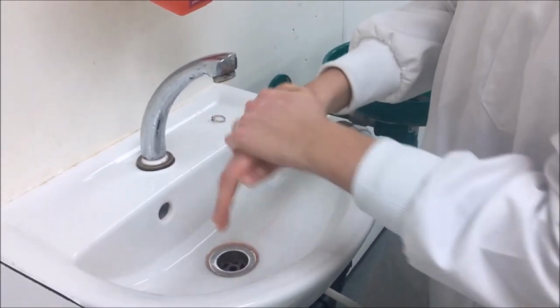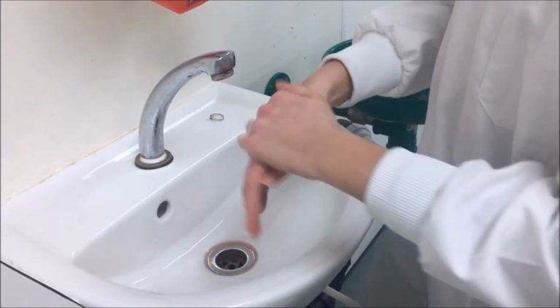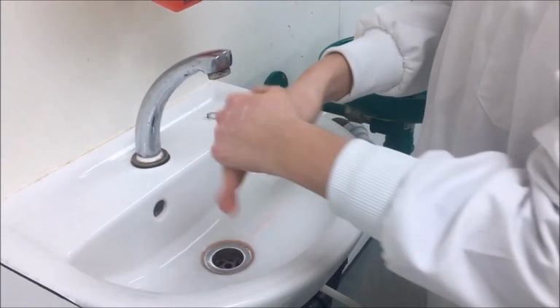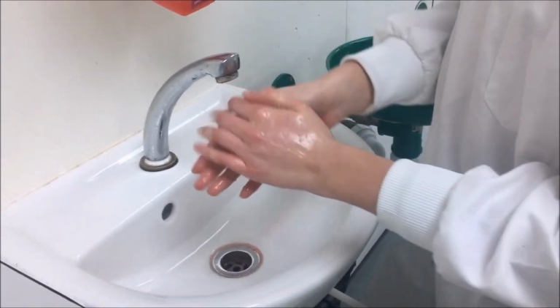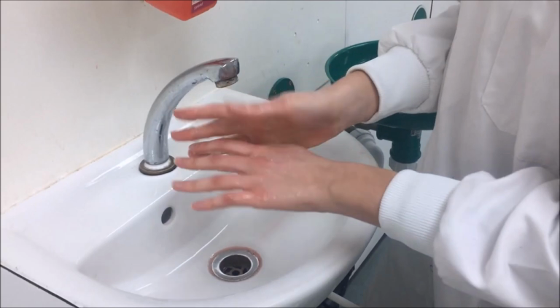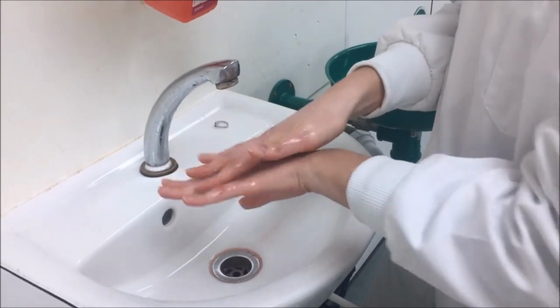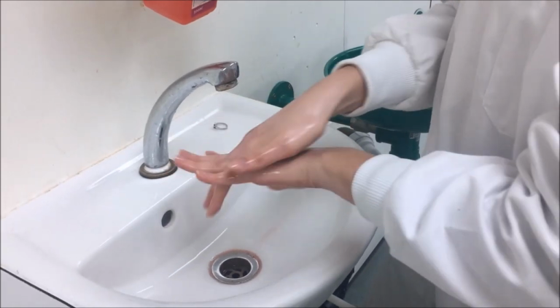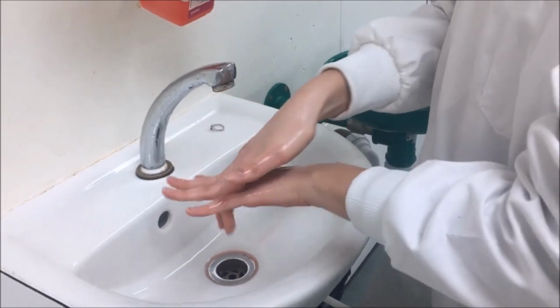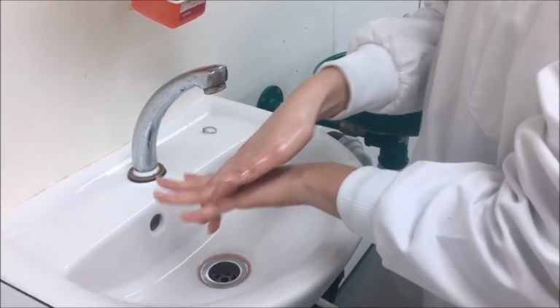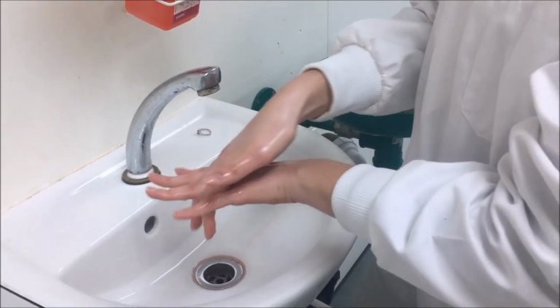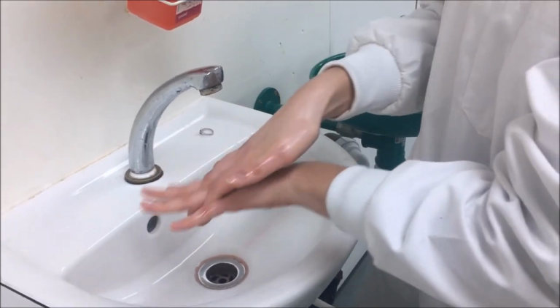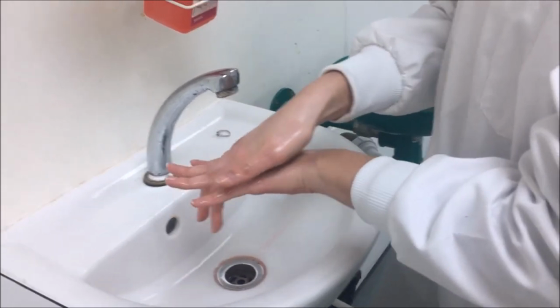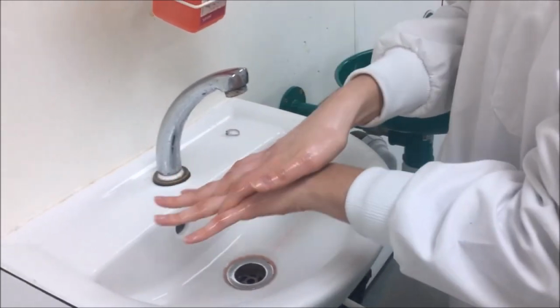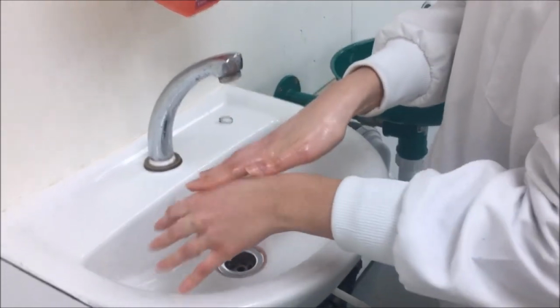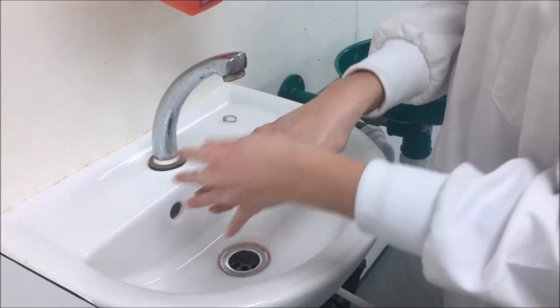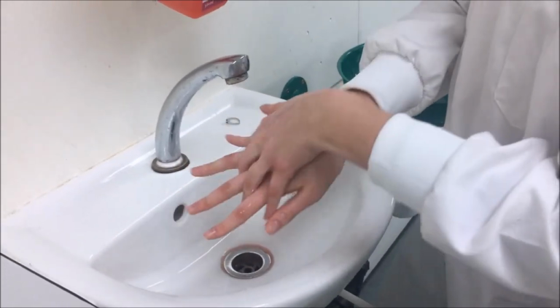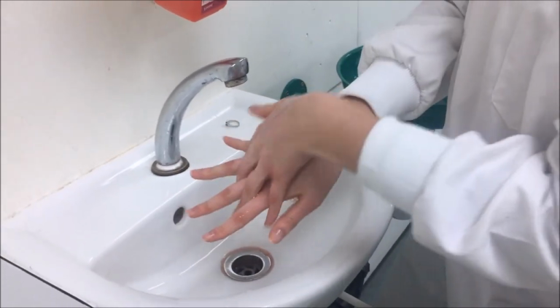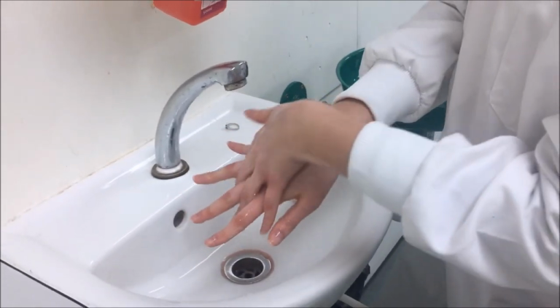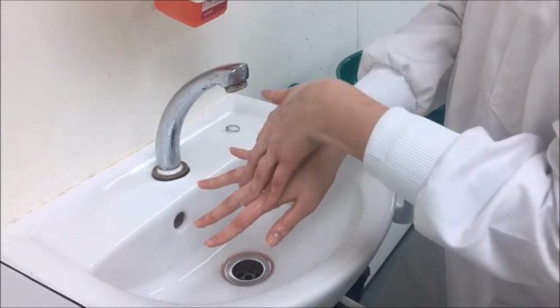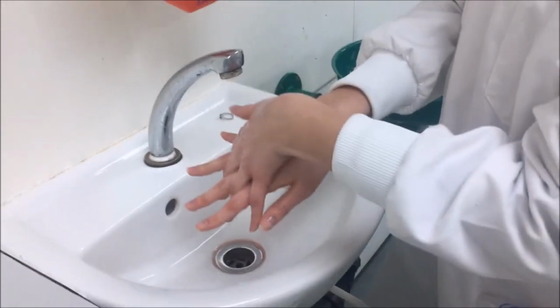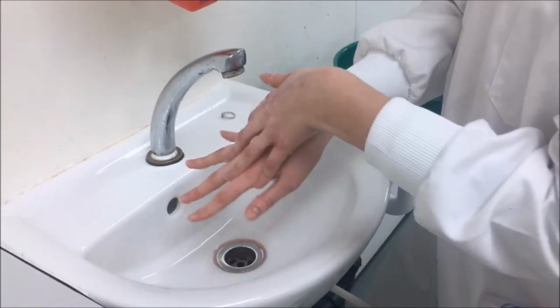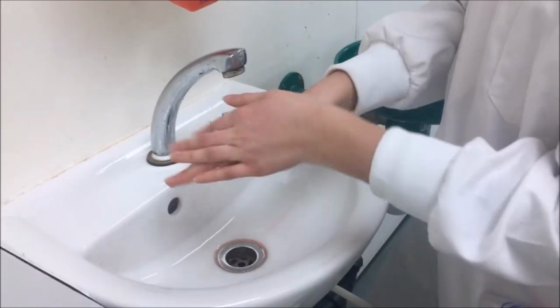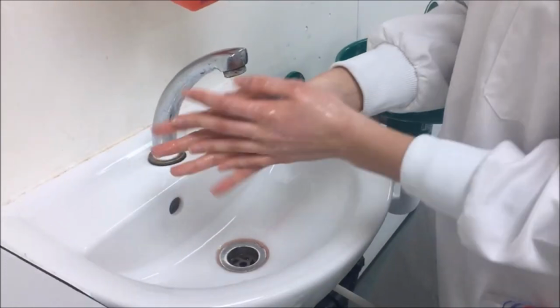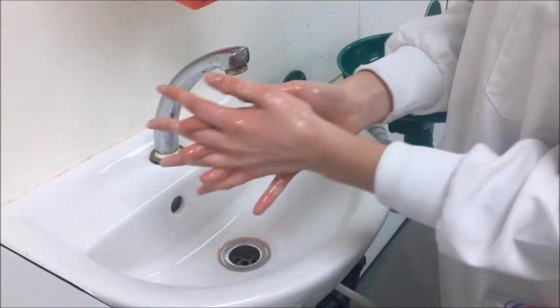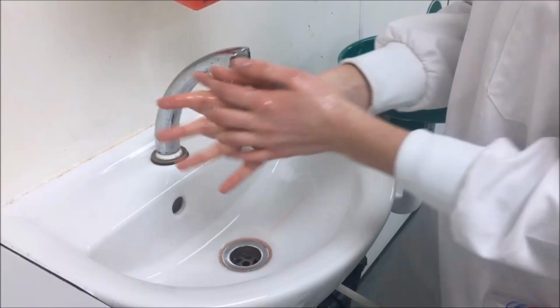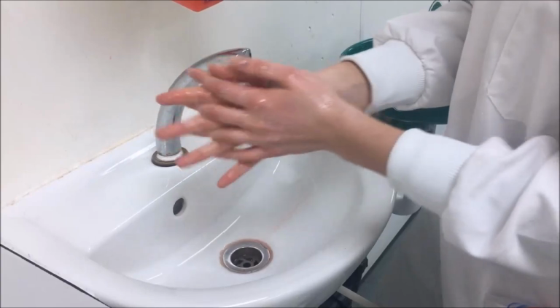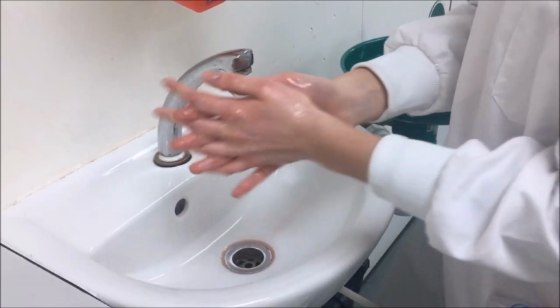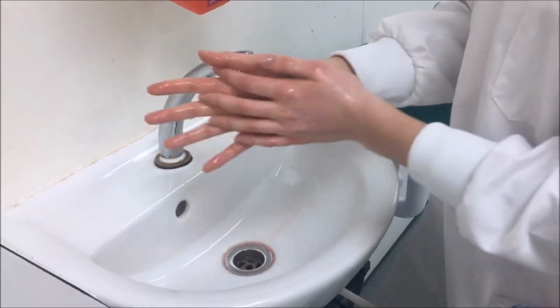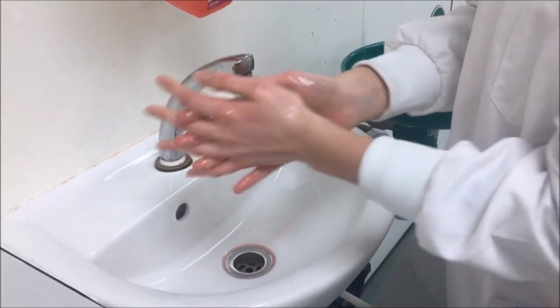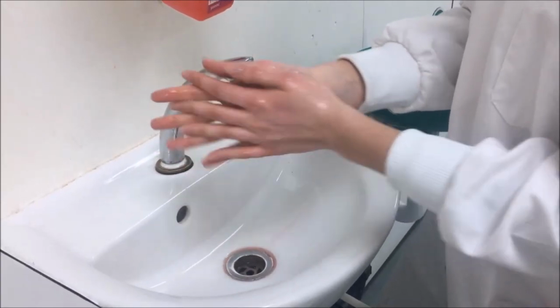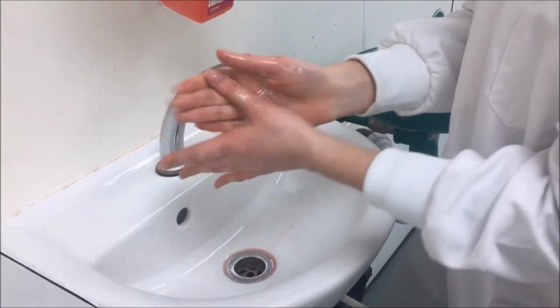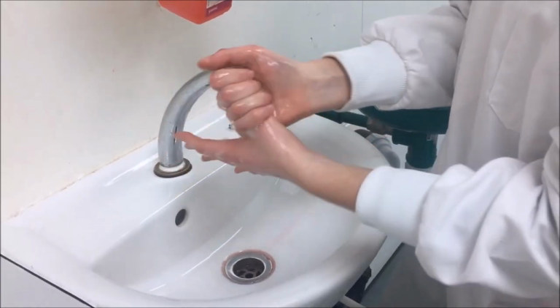We're then going to intertwine the fingers and rub that in about 5 times. Then we're going to put the palms together with the fingers intertwined and rub that in 5 times.